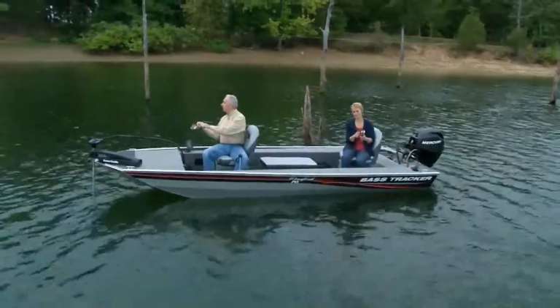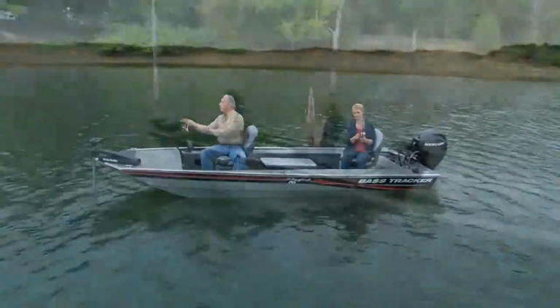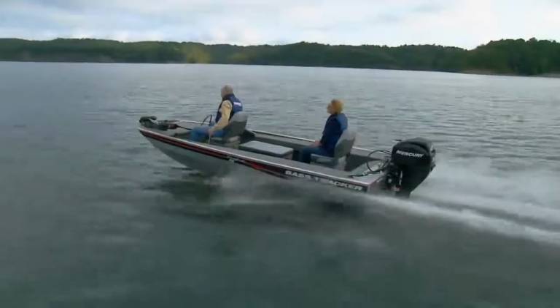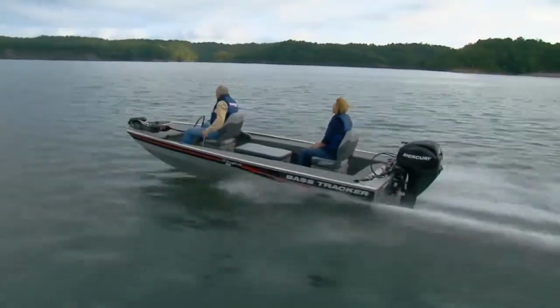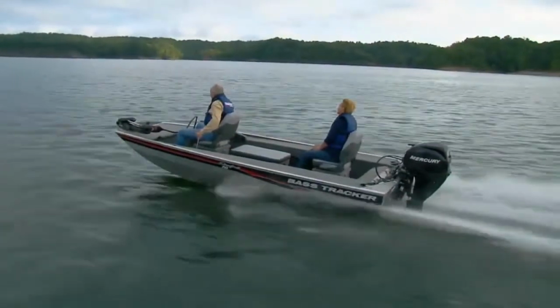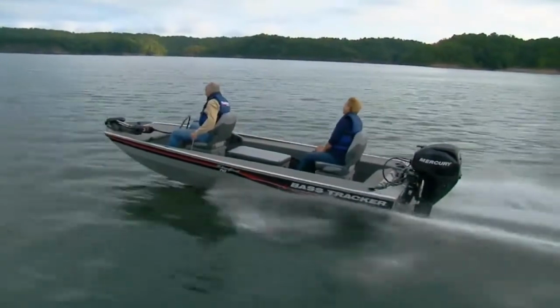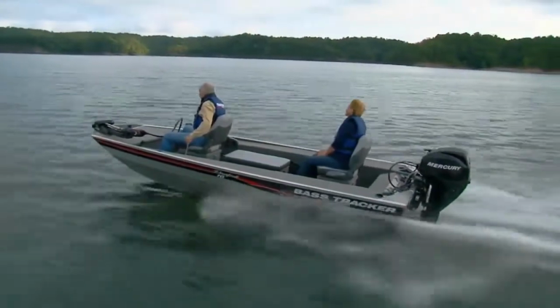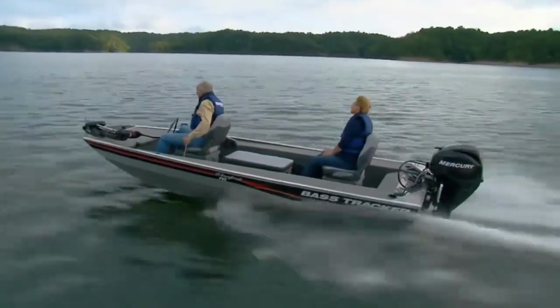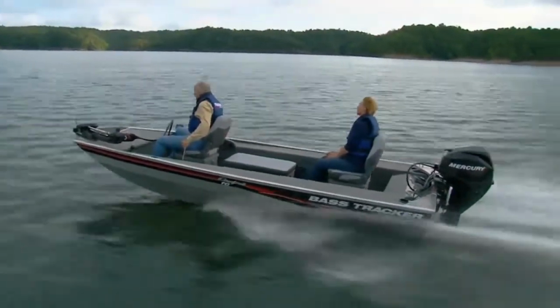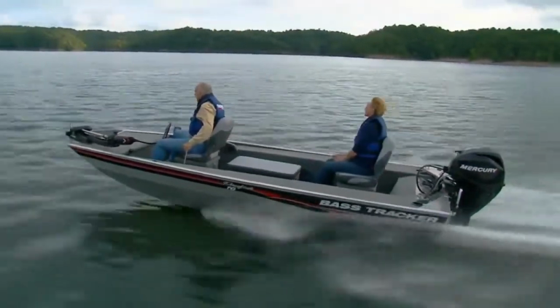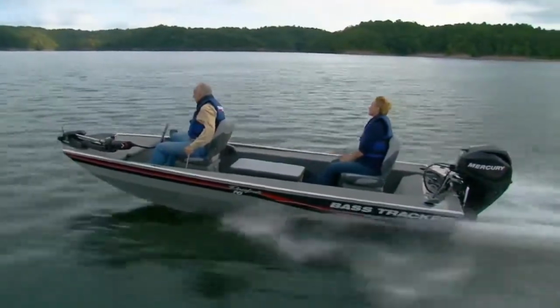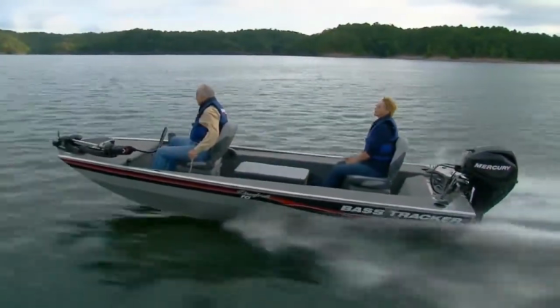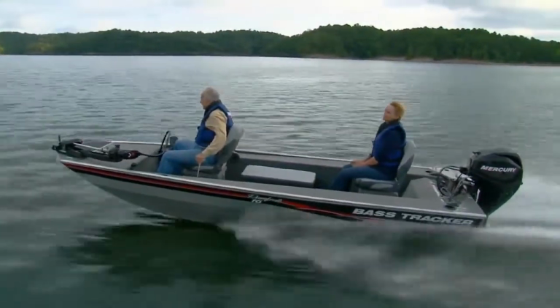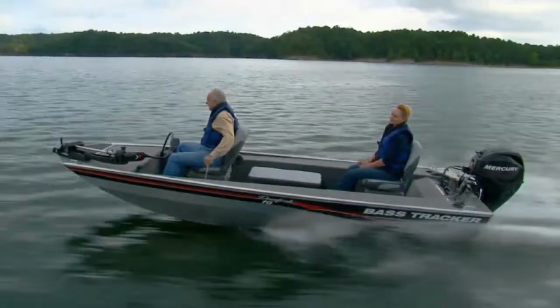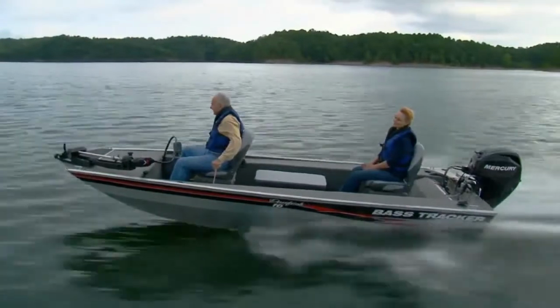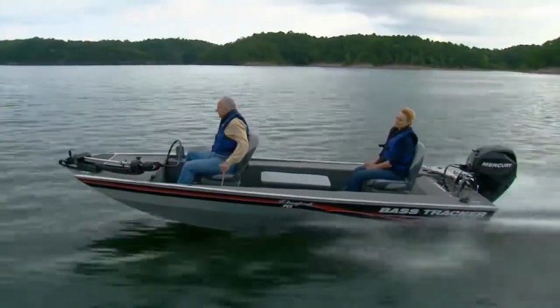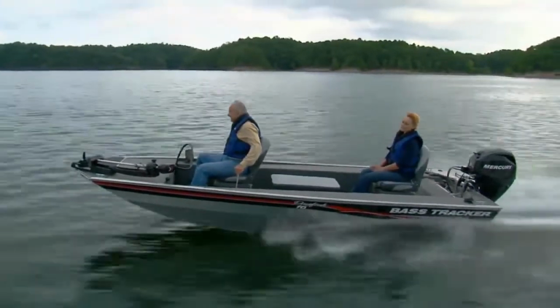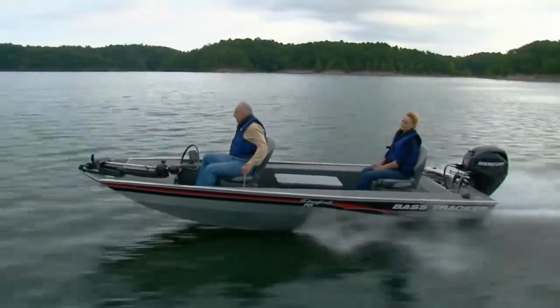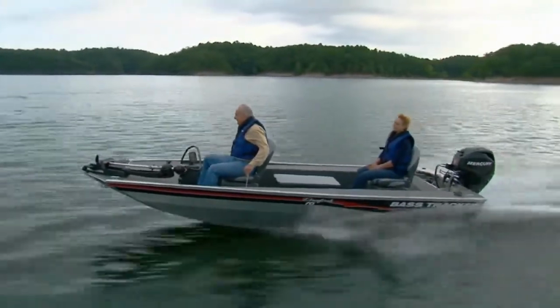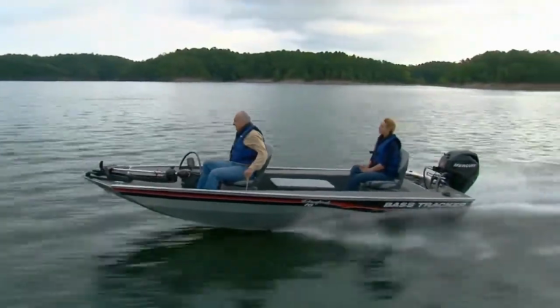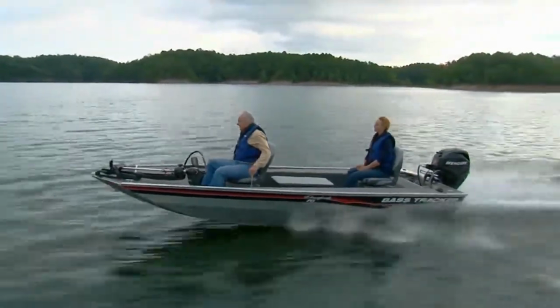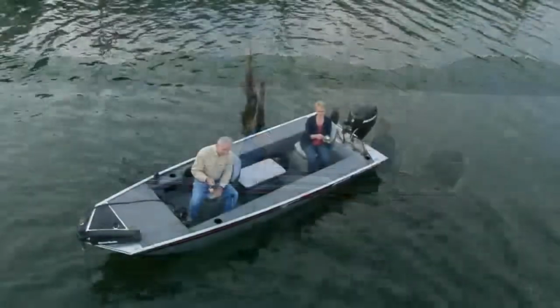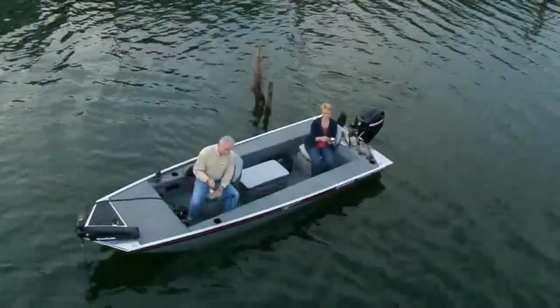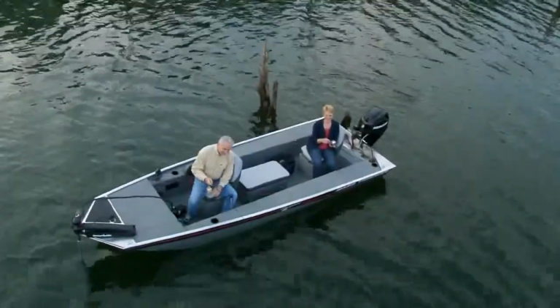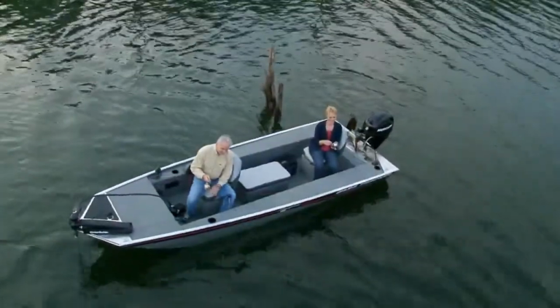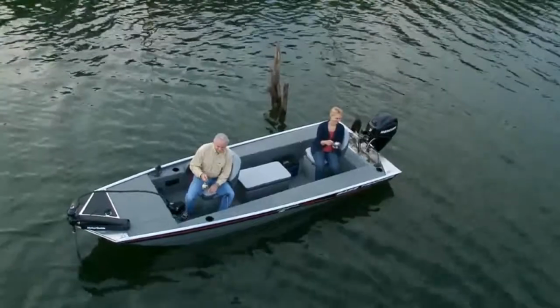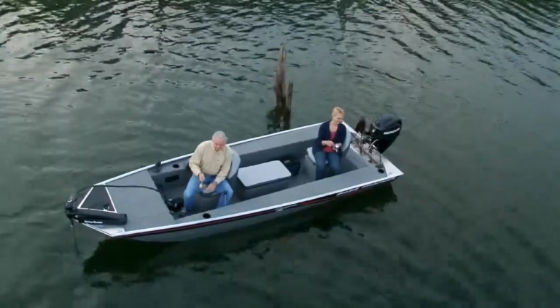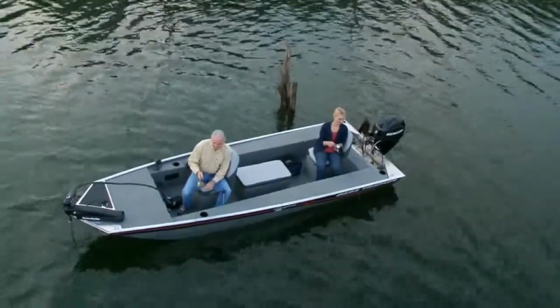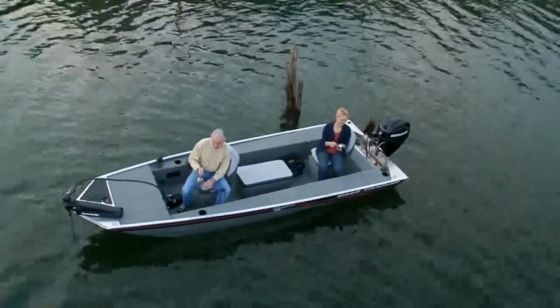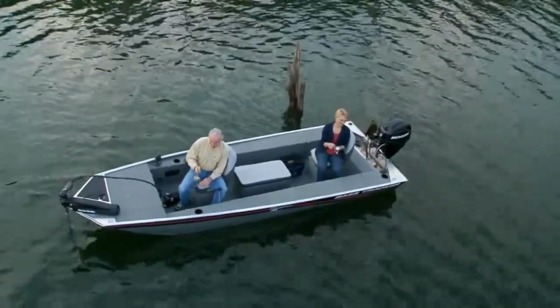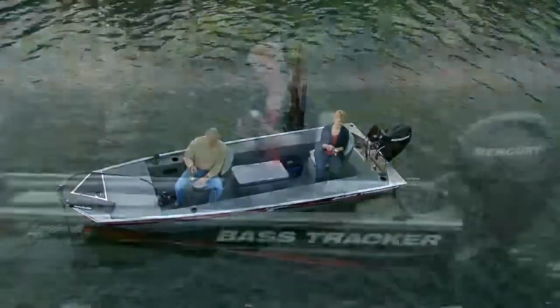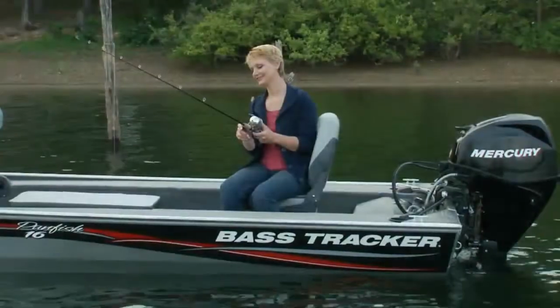The unique upfront steering puts you in complete control, letting you see and maneuver into tight places and through flooded timber and stick-ups. Once you get to your fishing spot, you can fish from the same floor-level fishing seats you rode in on.